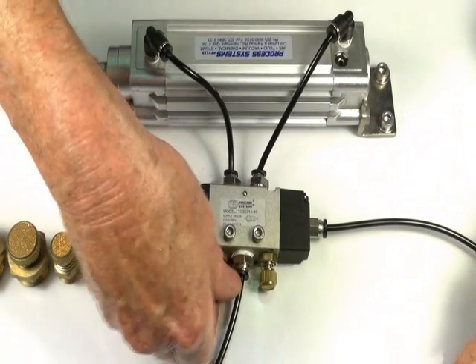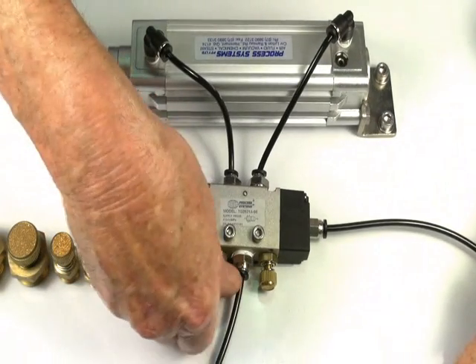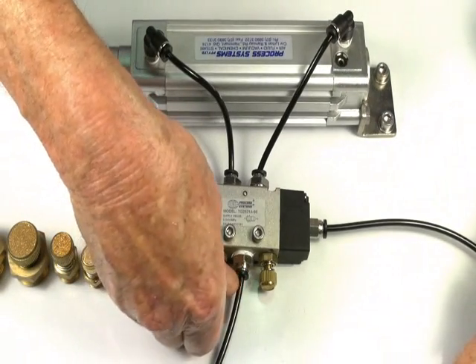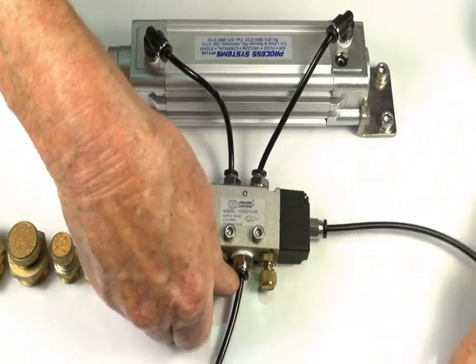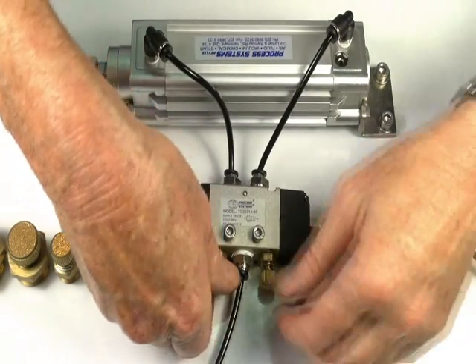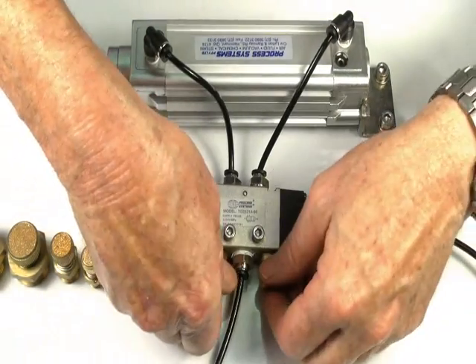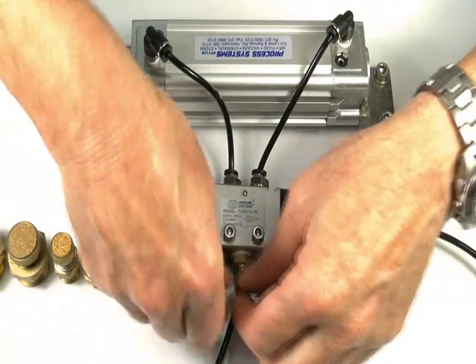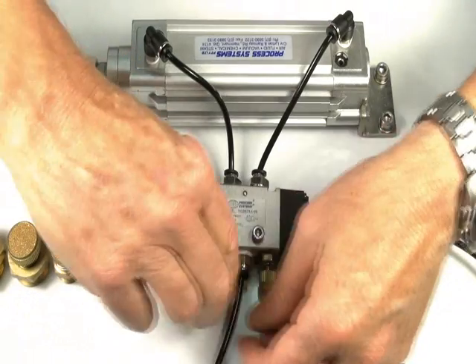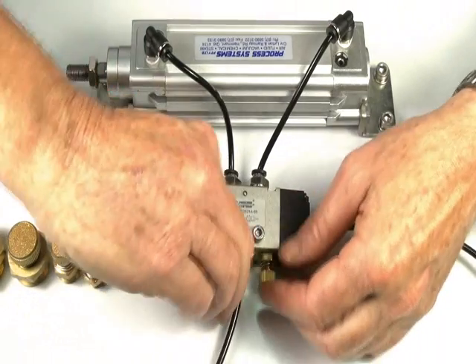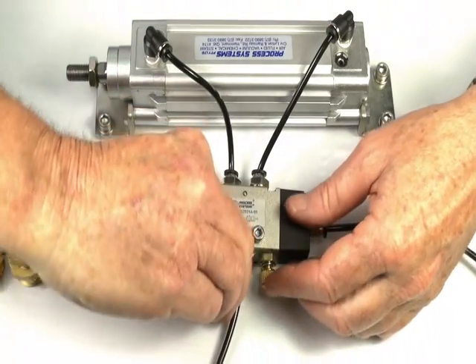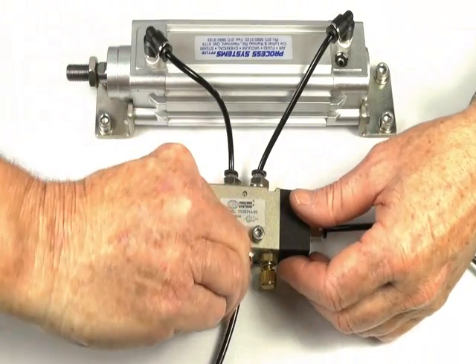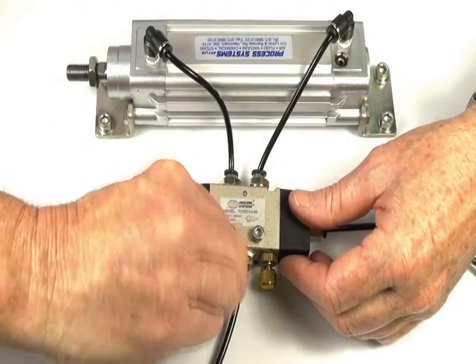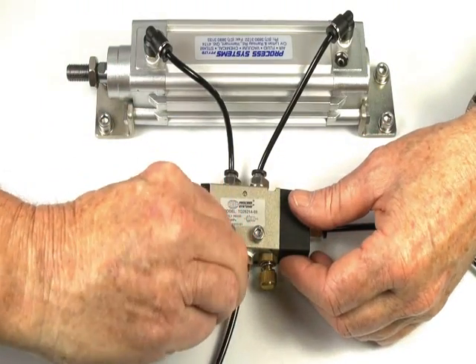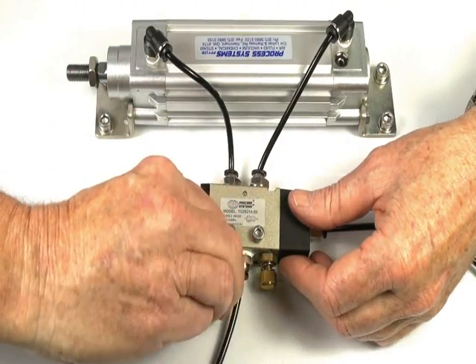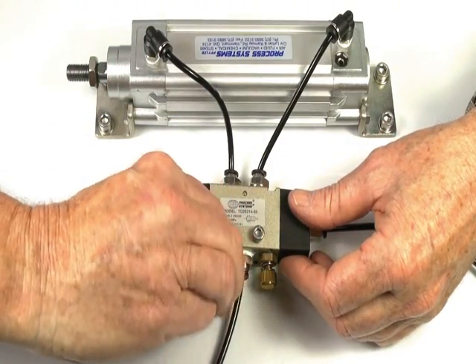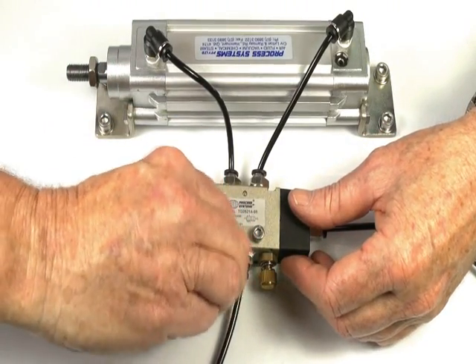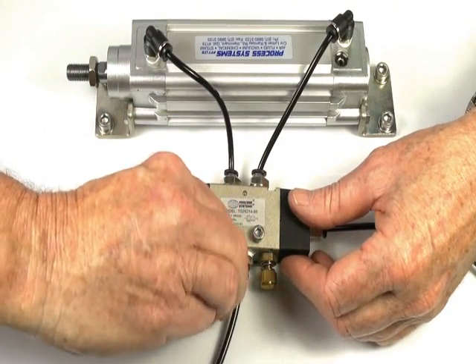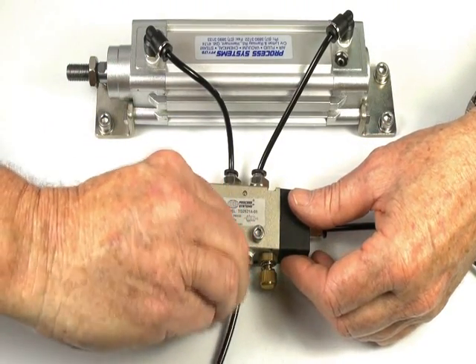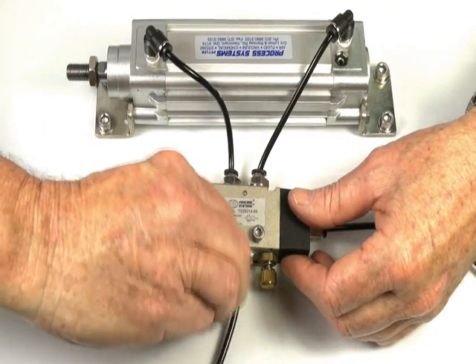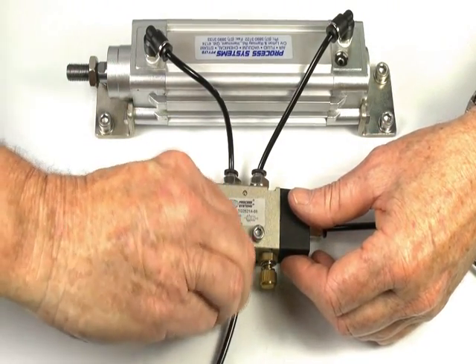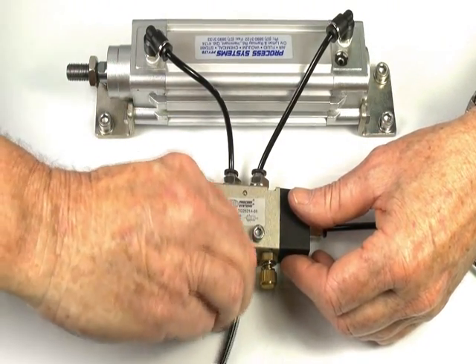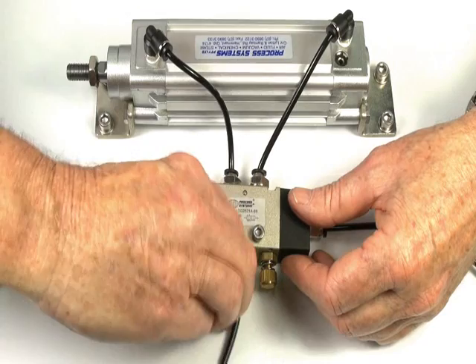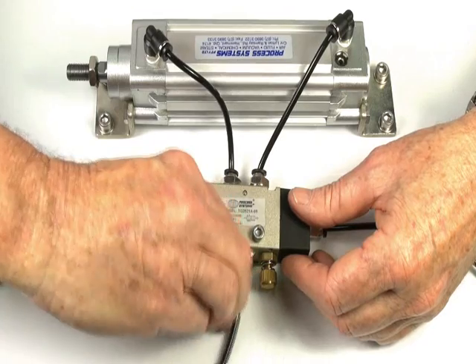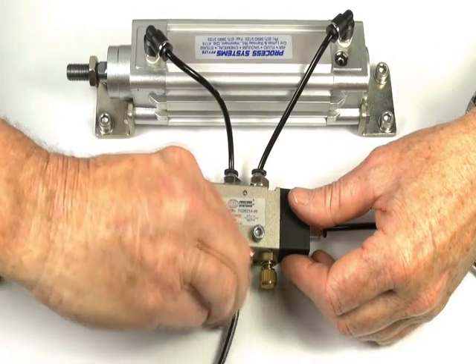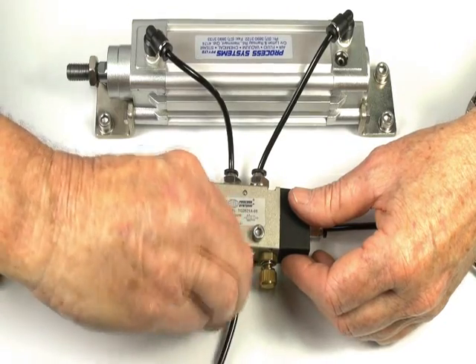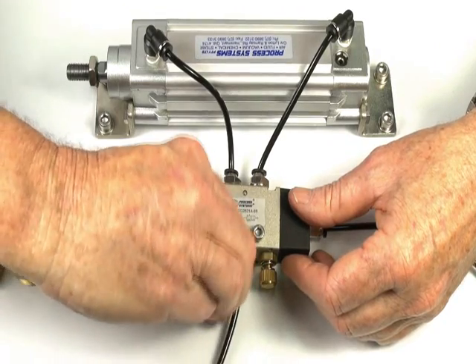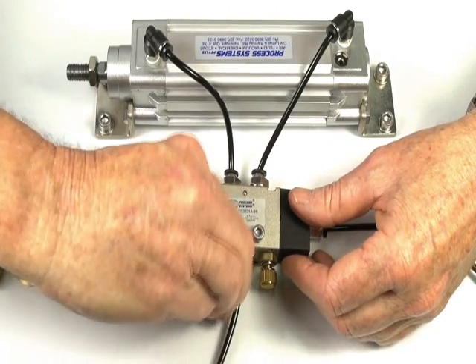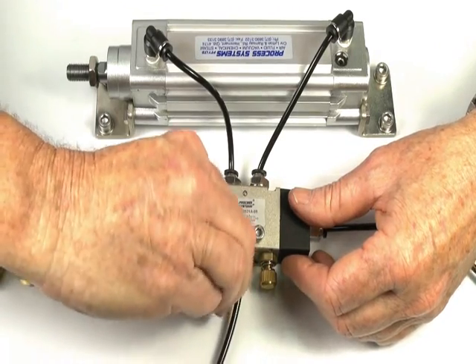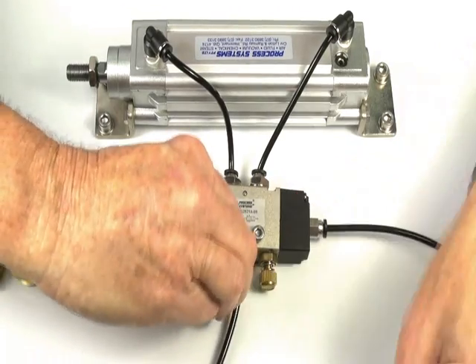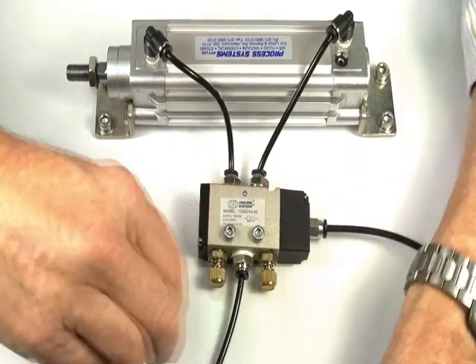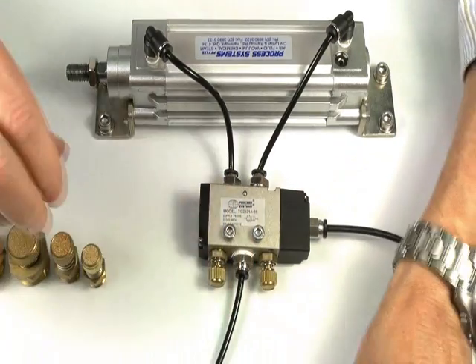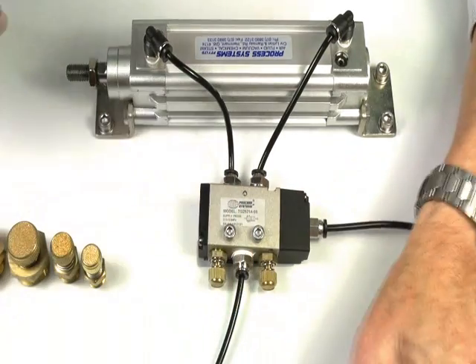By varying and winding the spring flow control in one direction, we can vary the speed.